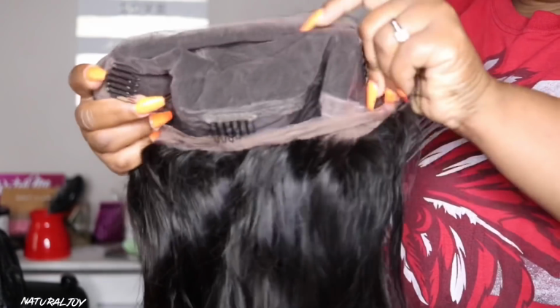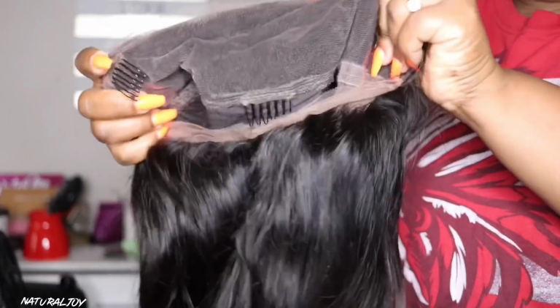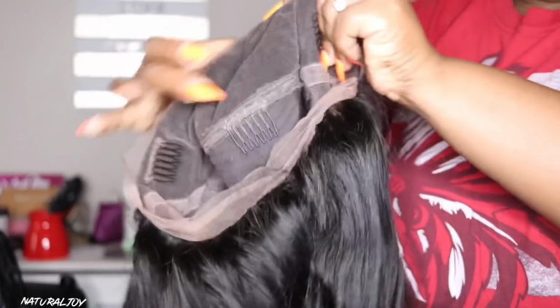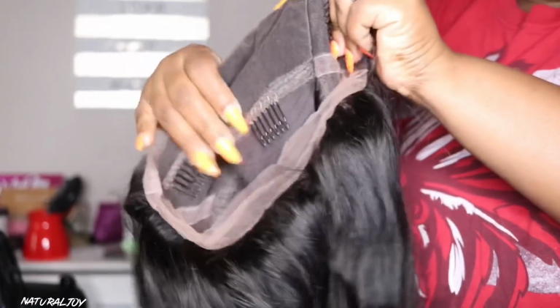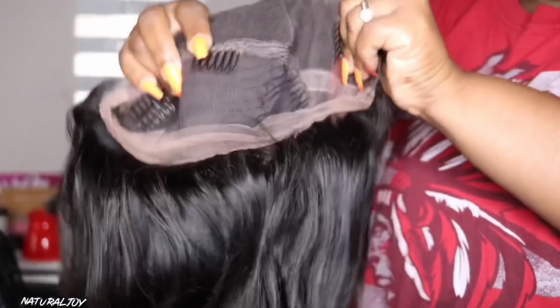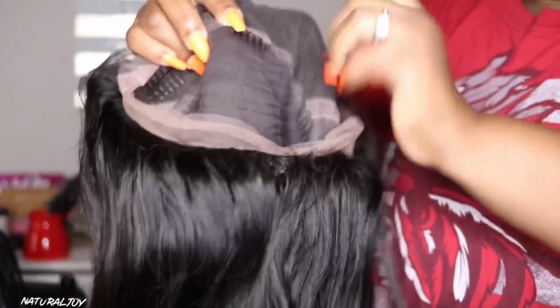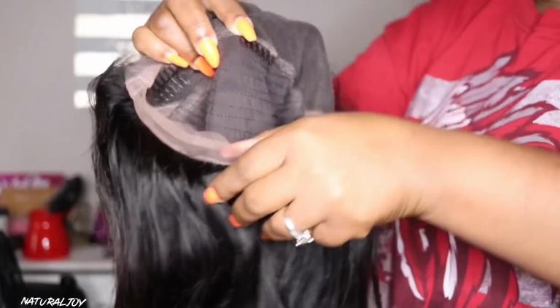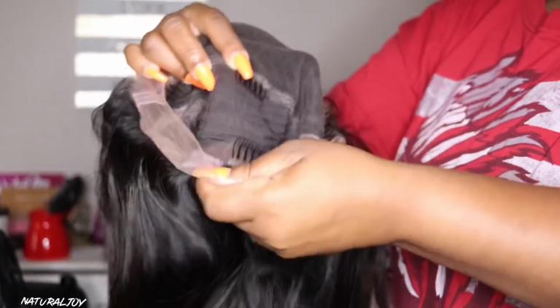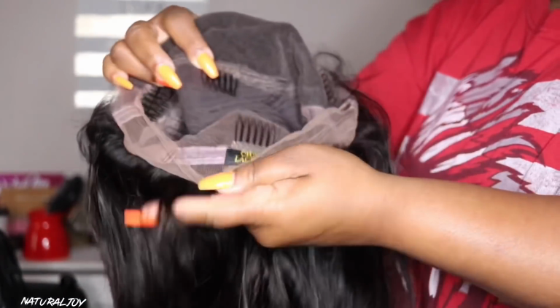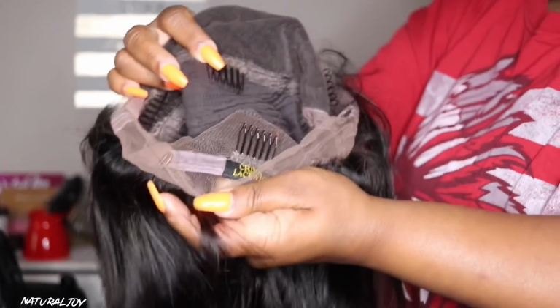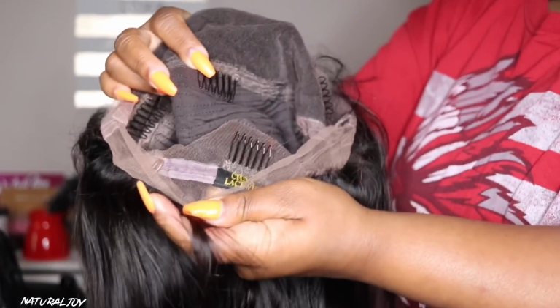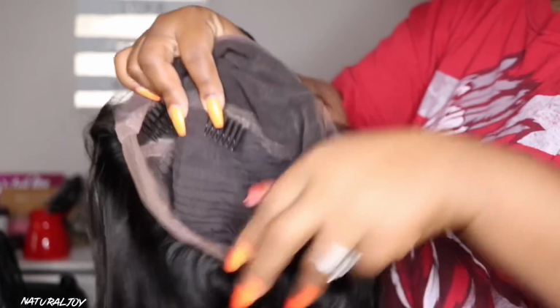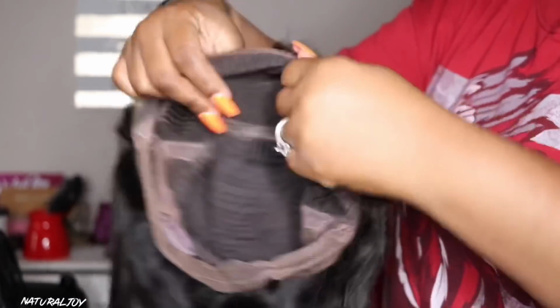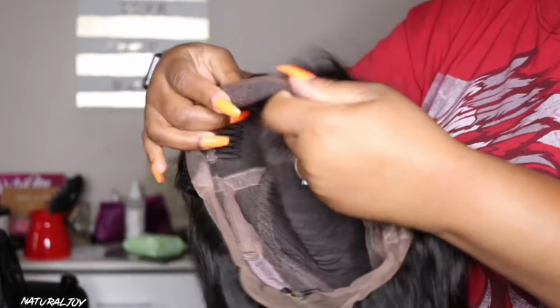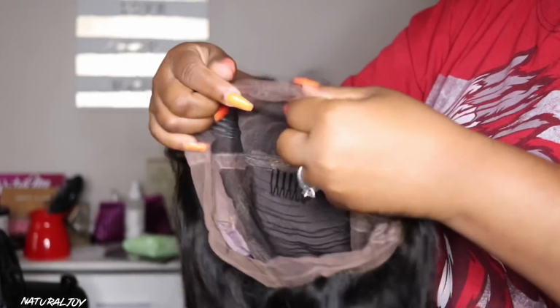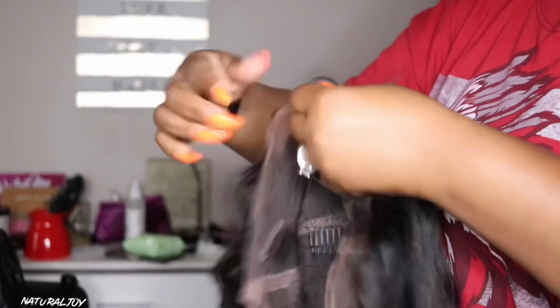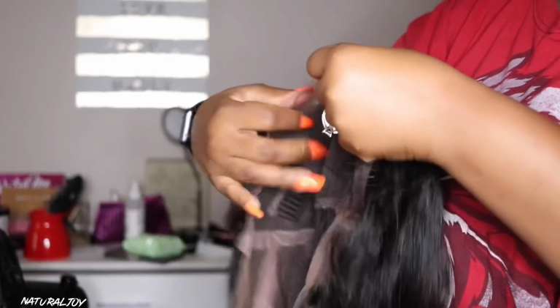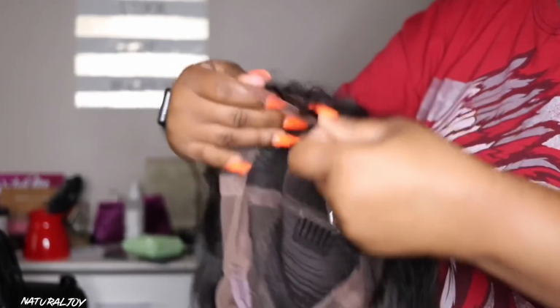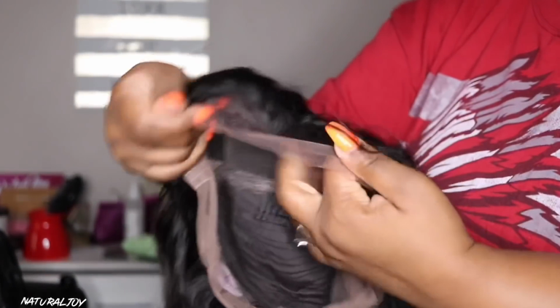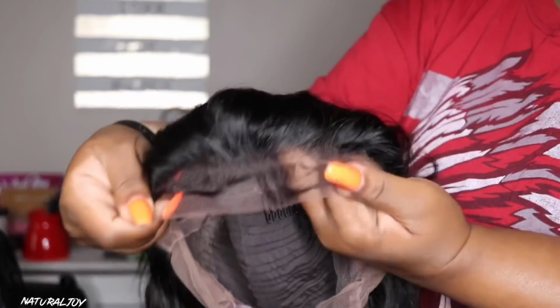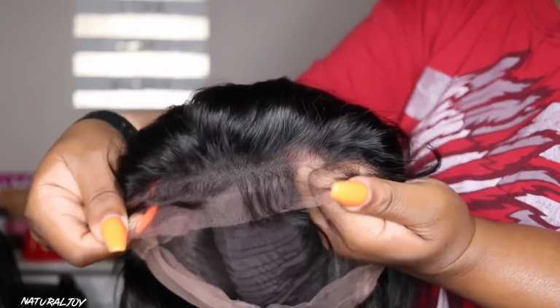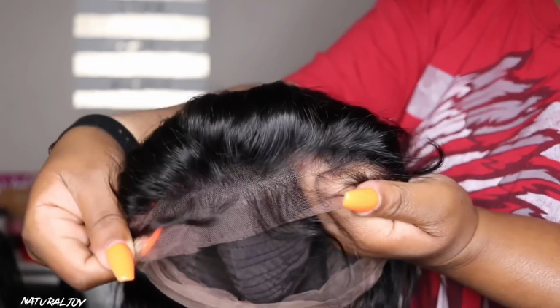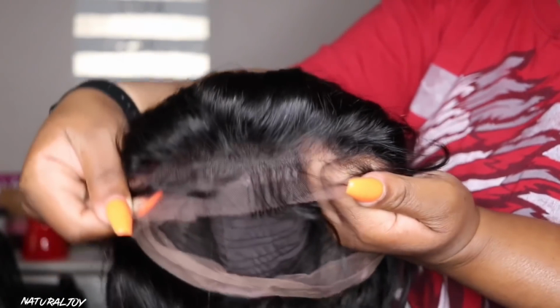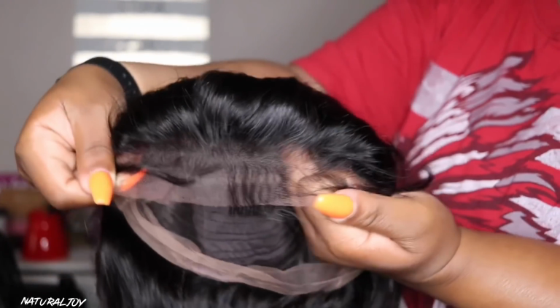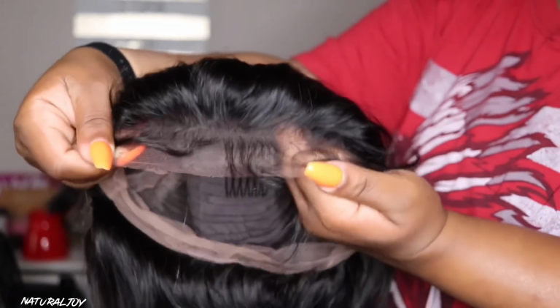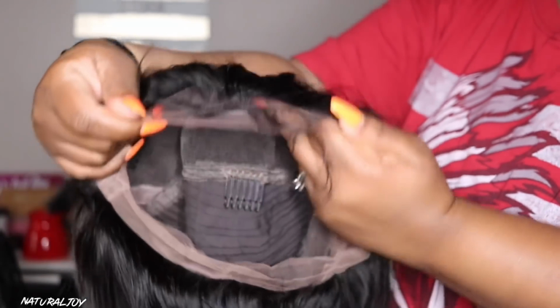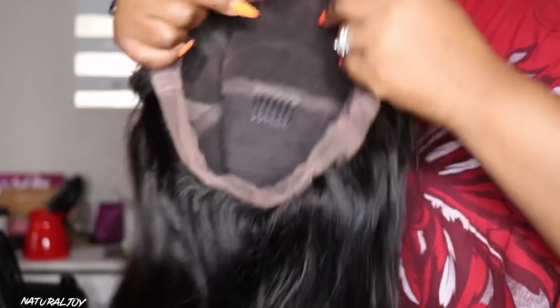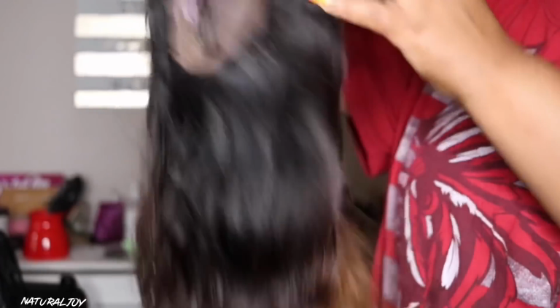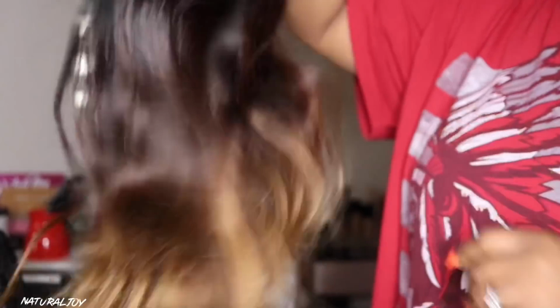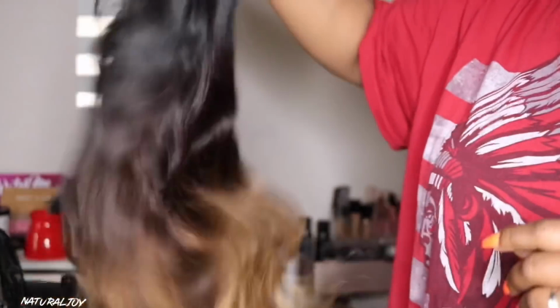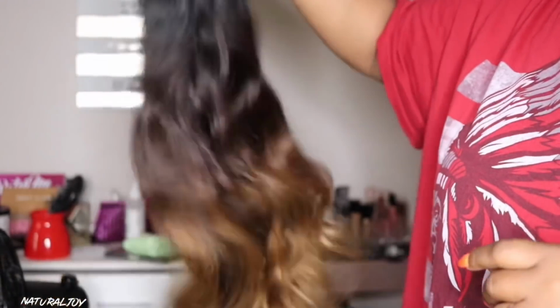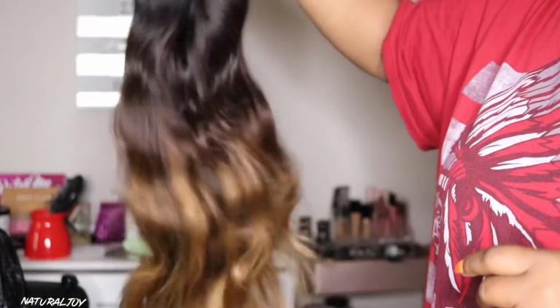You get your soft lace, two combs on the side, a comb in the back, a comb in the middle, your adjustable straps, and that nice pre-plugged hairline. It also comes with some baby hairs that you can customize.